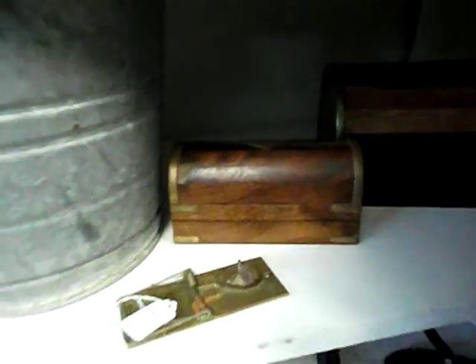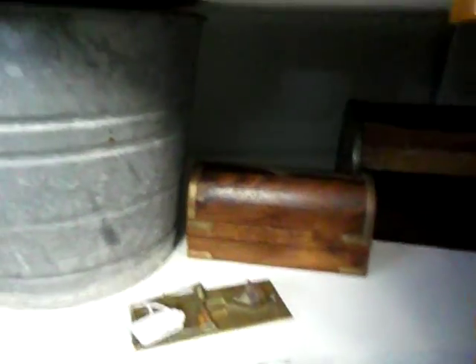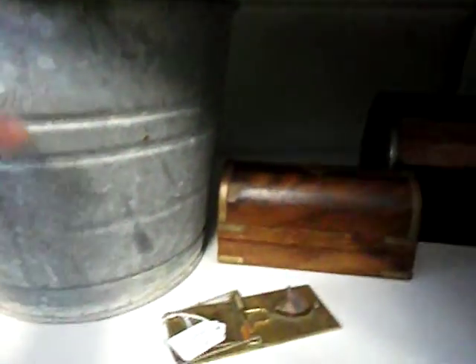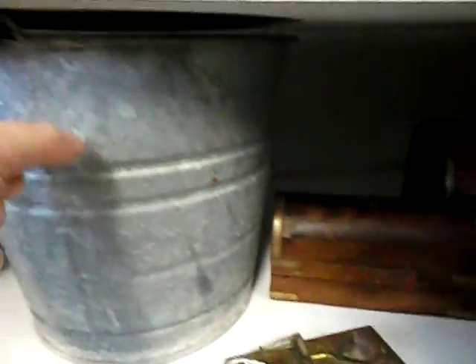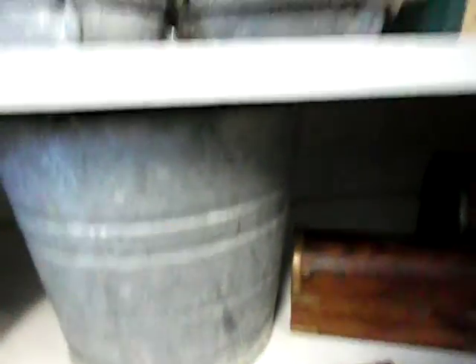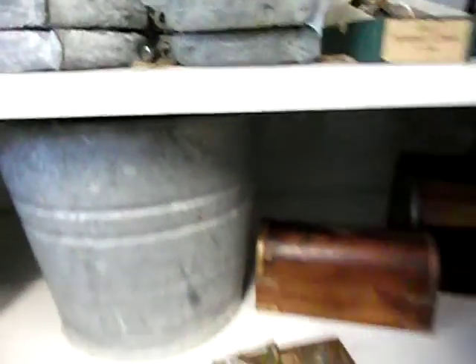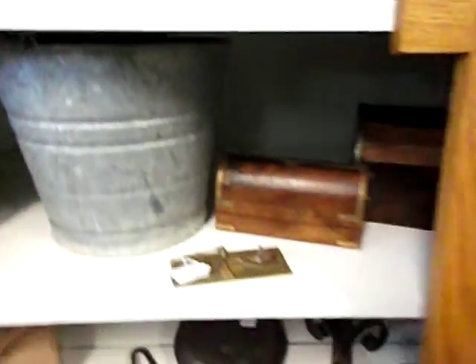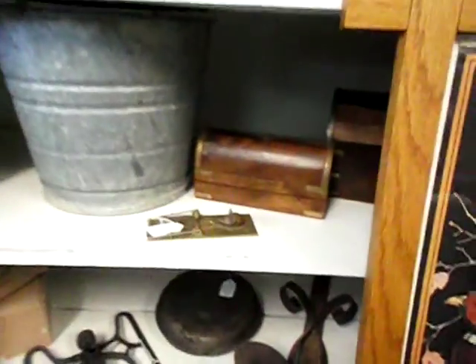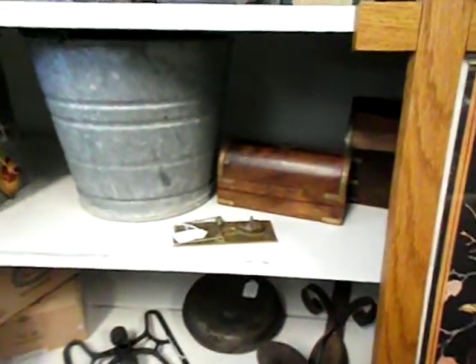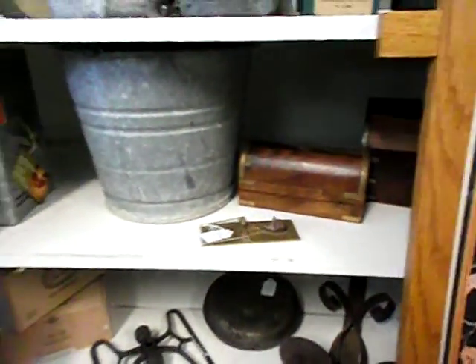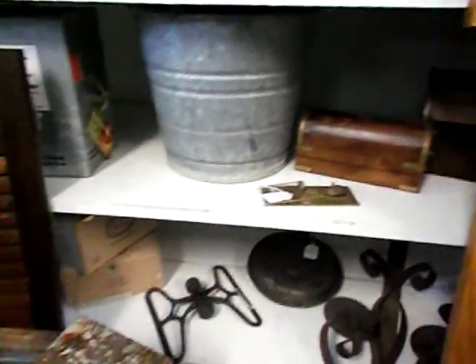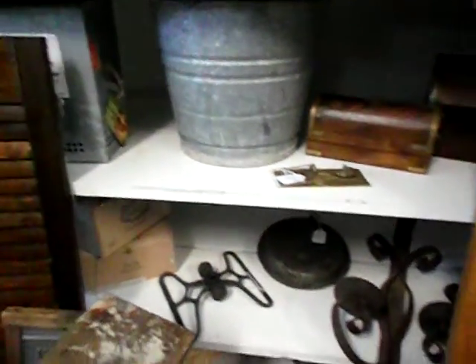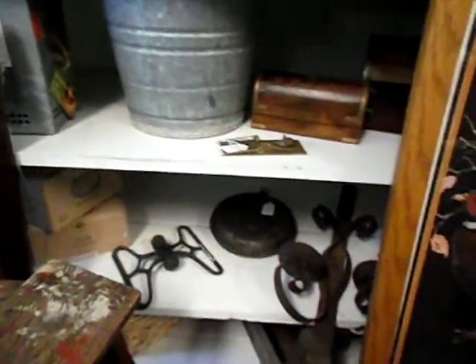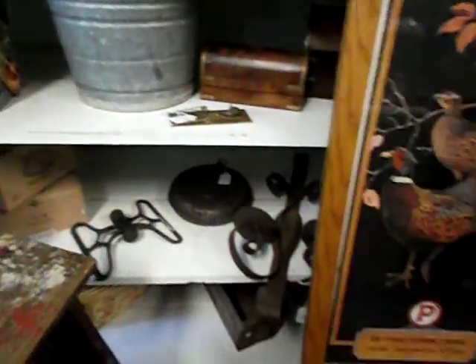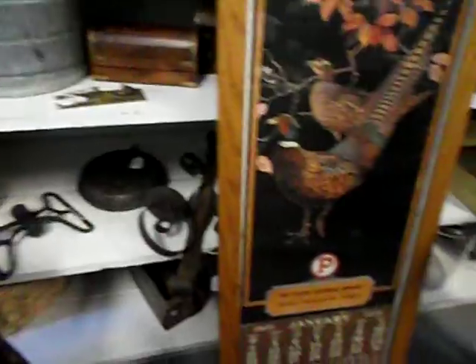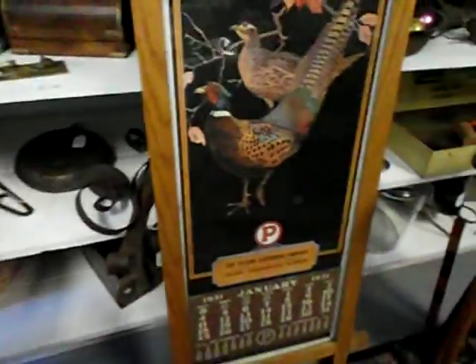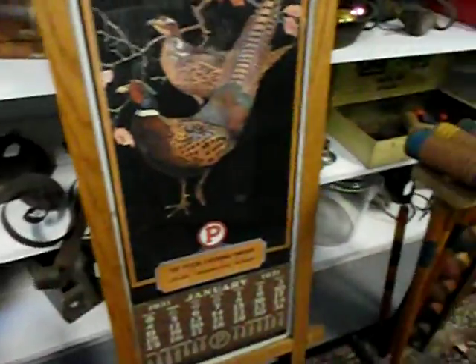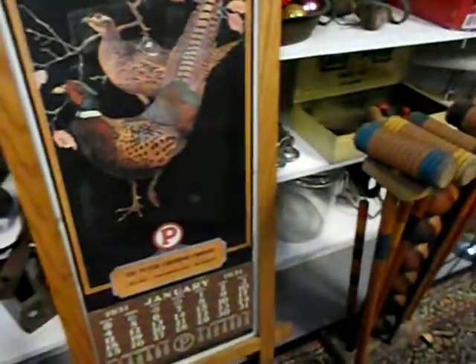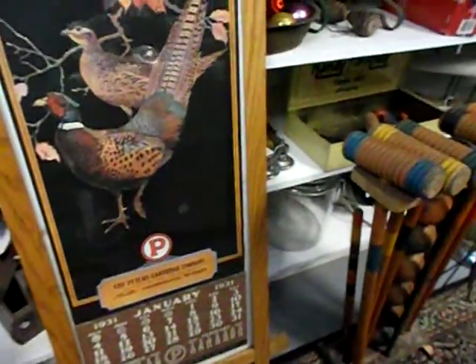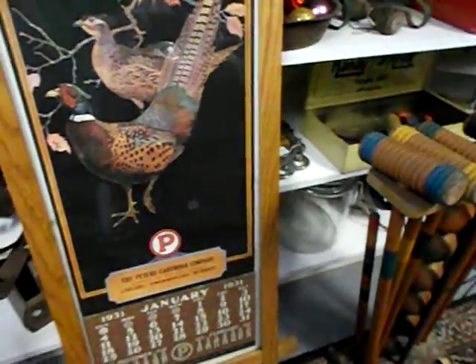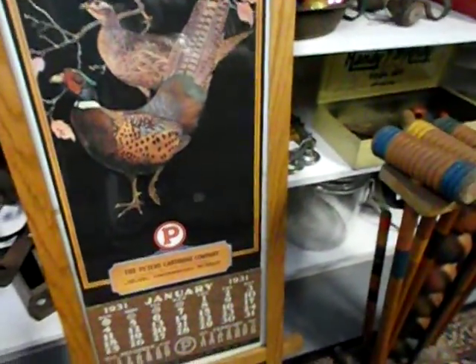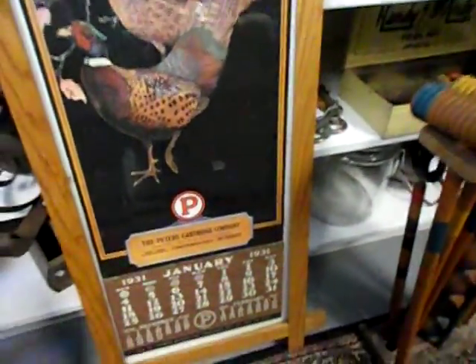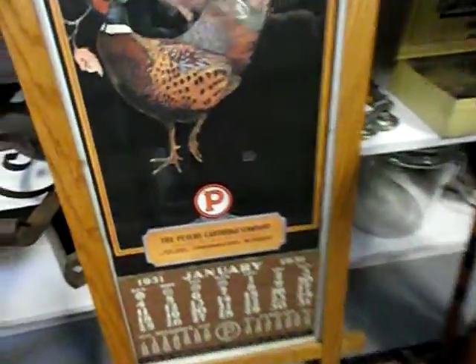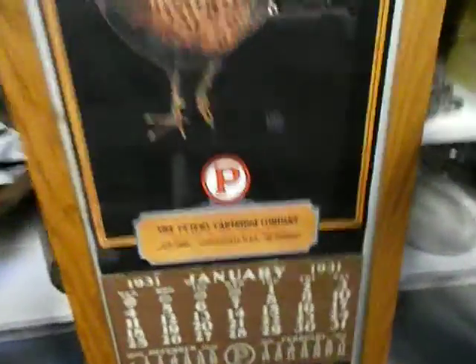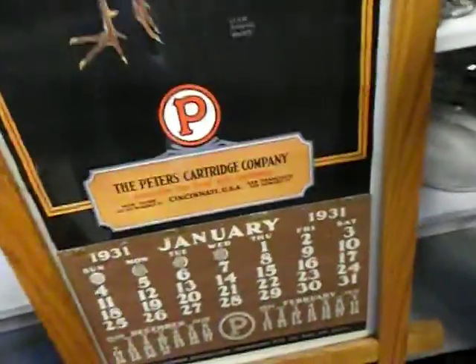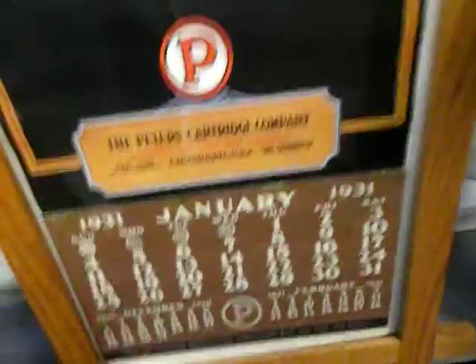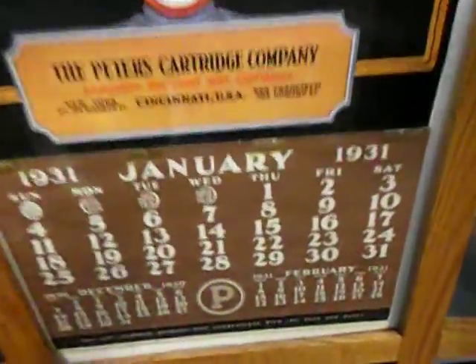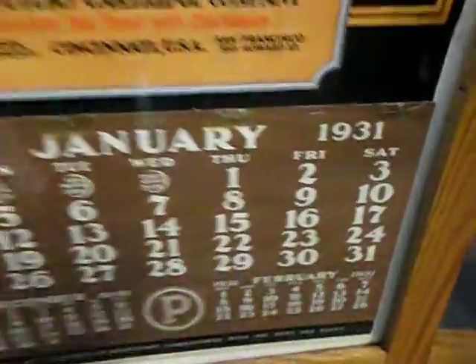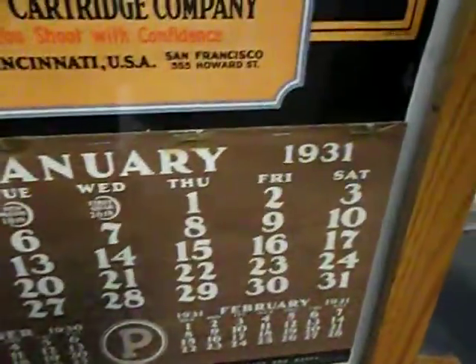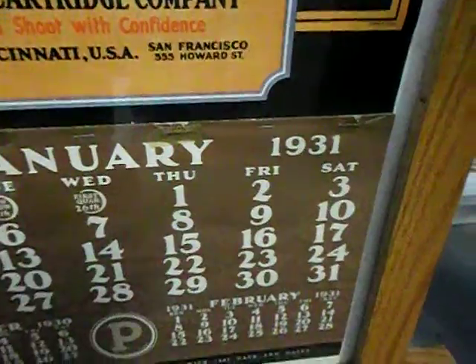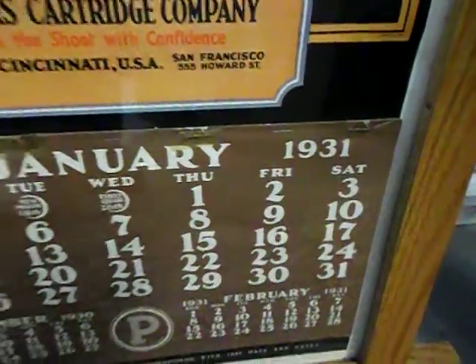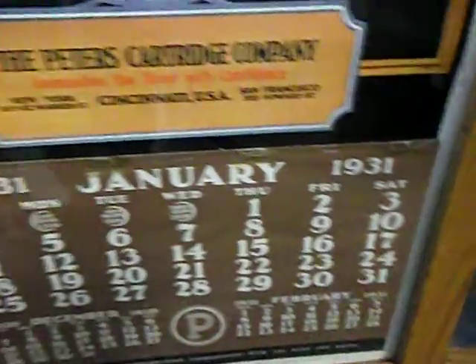A metal bucket — I can't find a metal bucket anywhere except here. That's an old calendar, 1931. Look at that. It looks original.